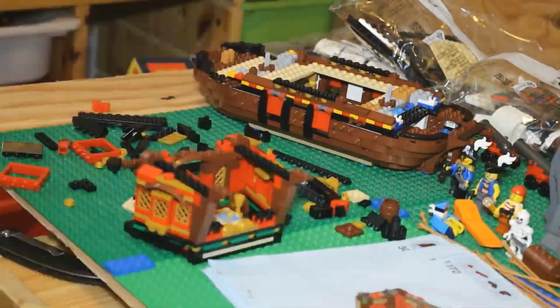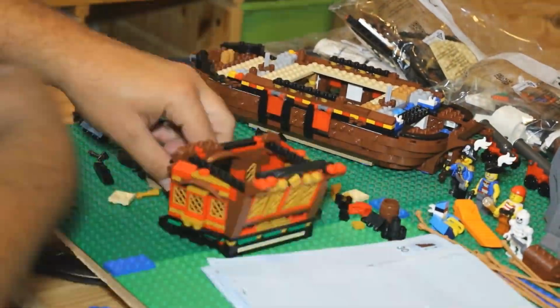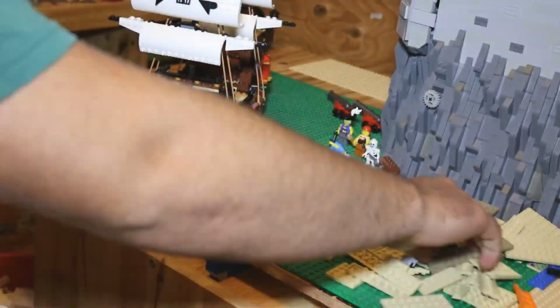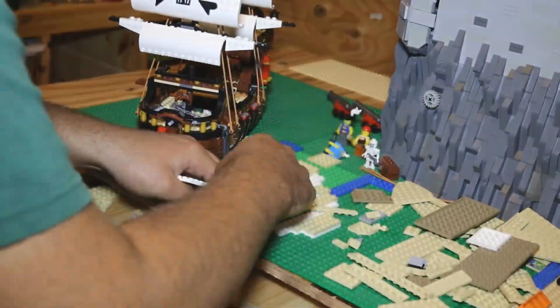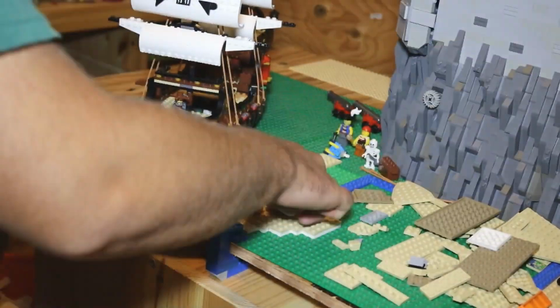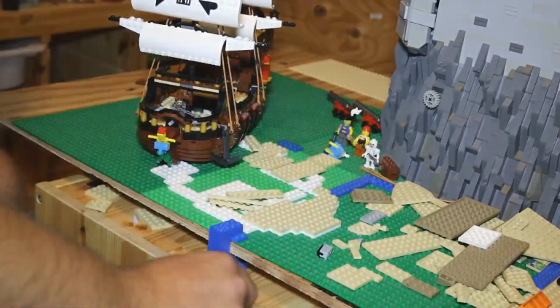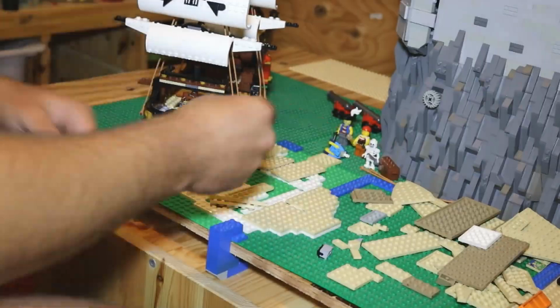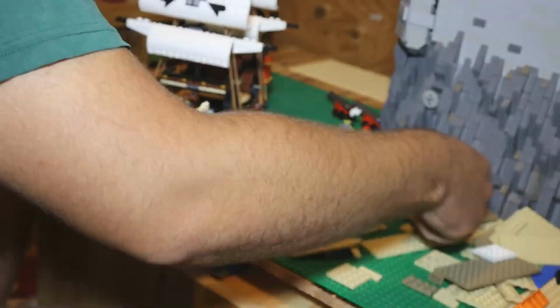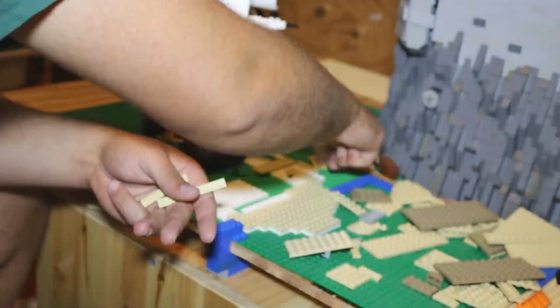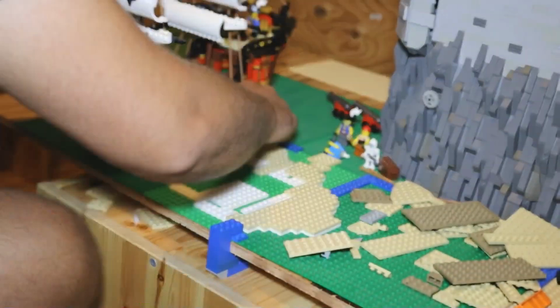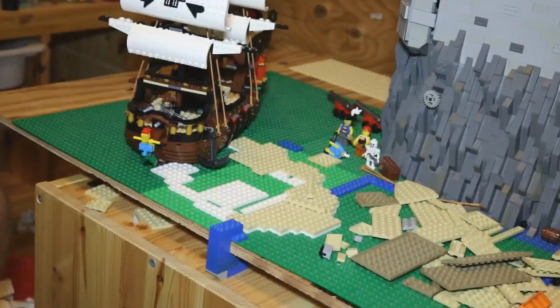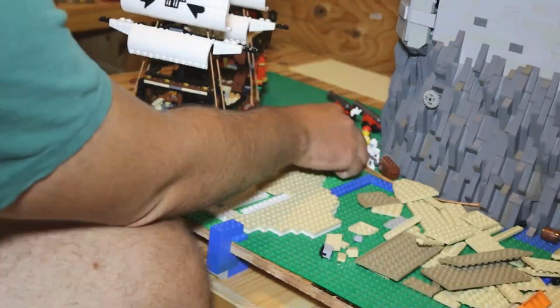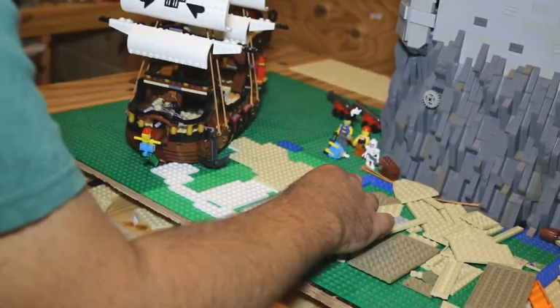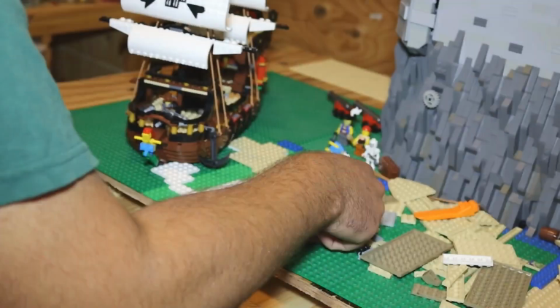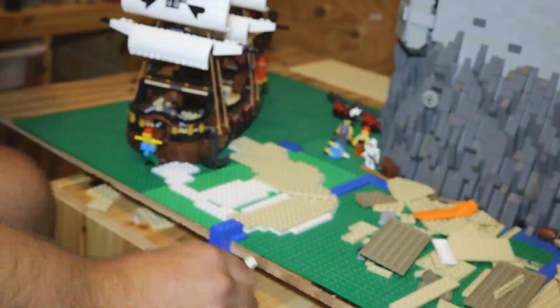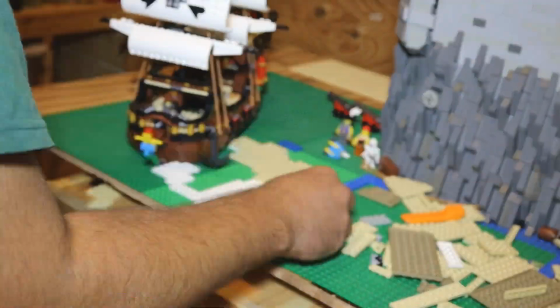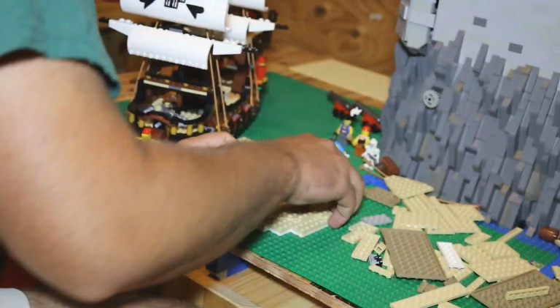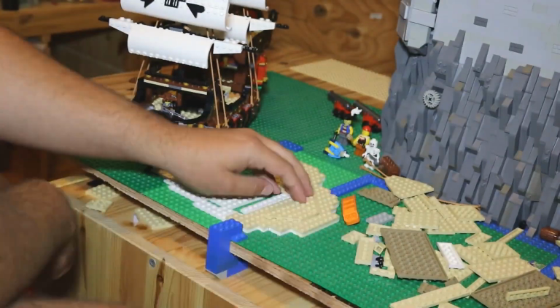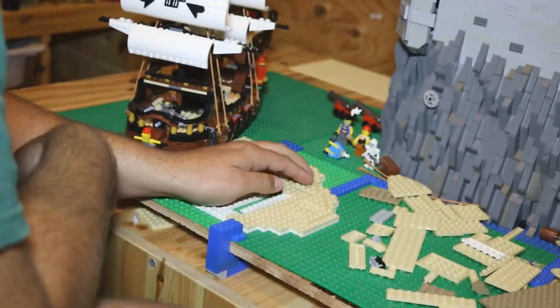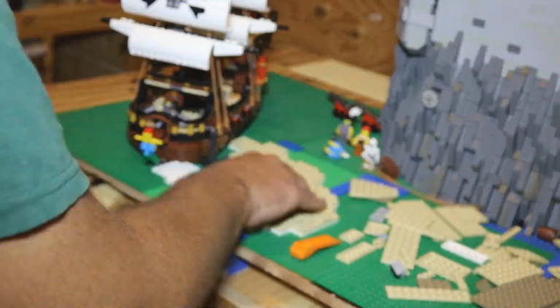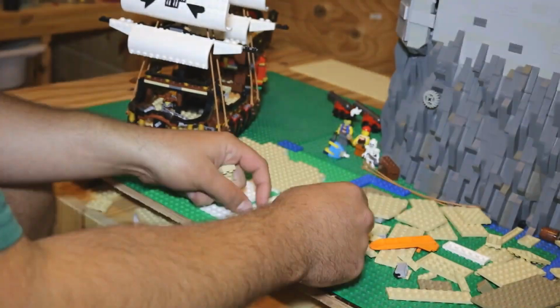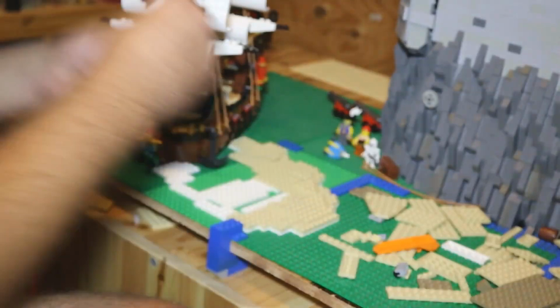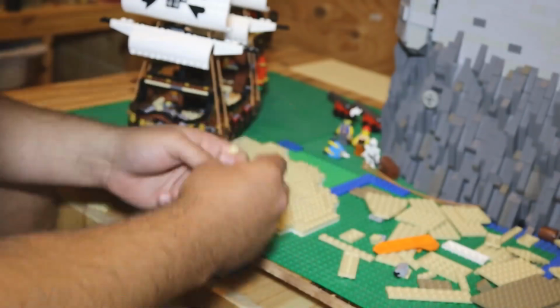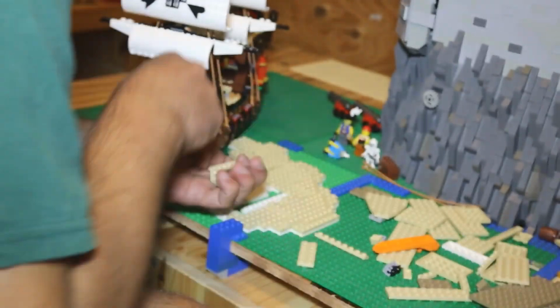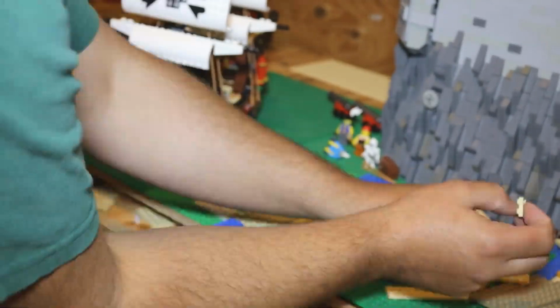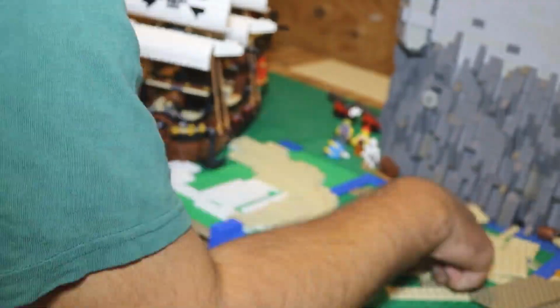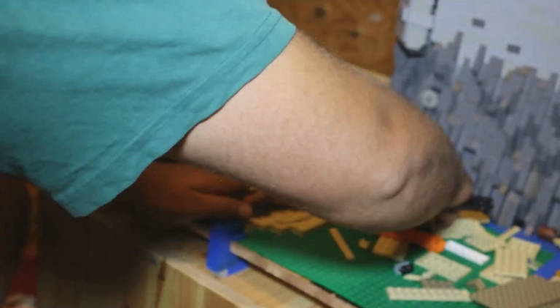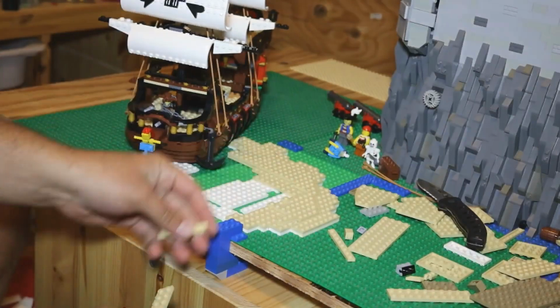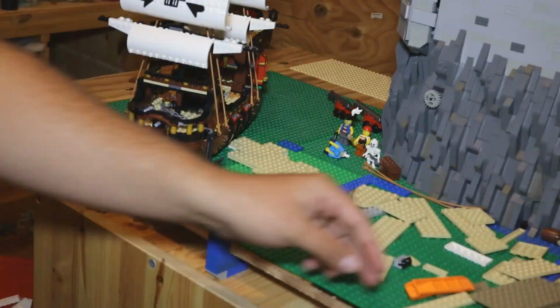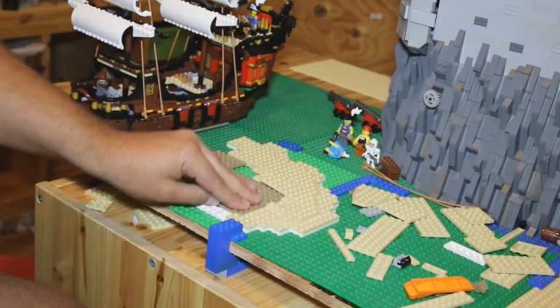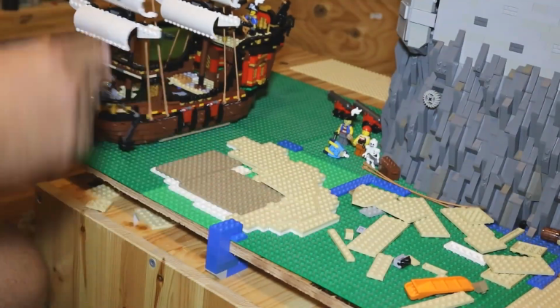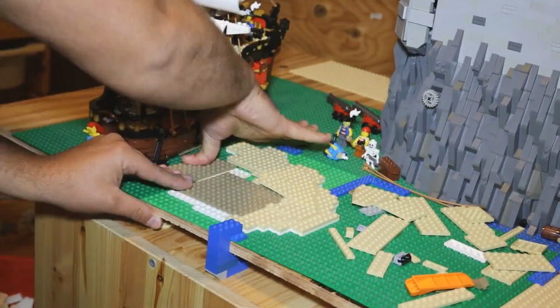After that, I began creating the island. I used a mixture of dark tan and light tan plates to represent wet and dry sand. This is different than the other island I created because I wanted there to be a beach on this one rather than a dock.